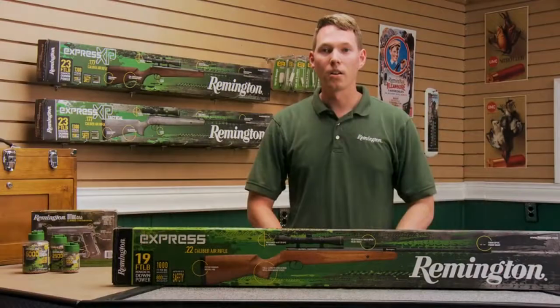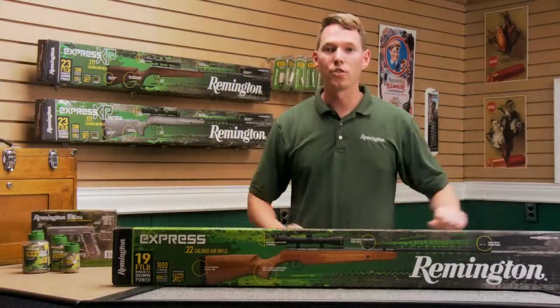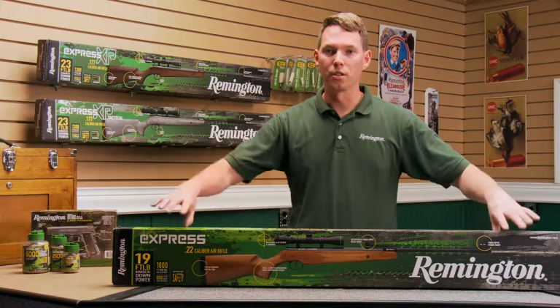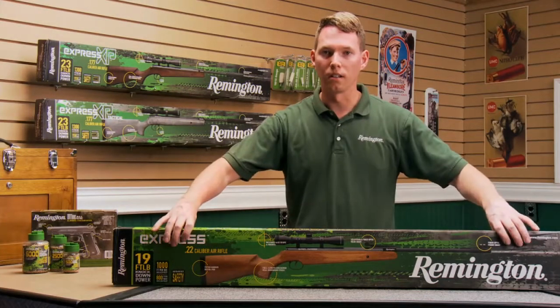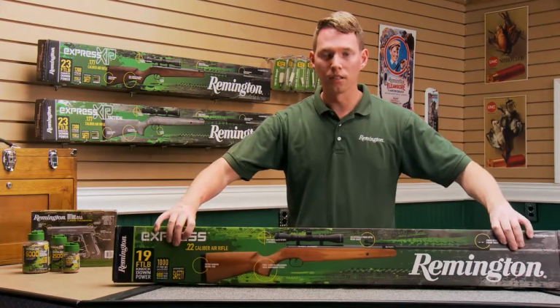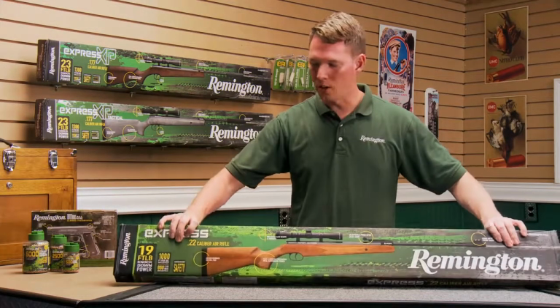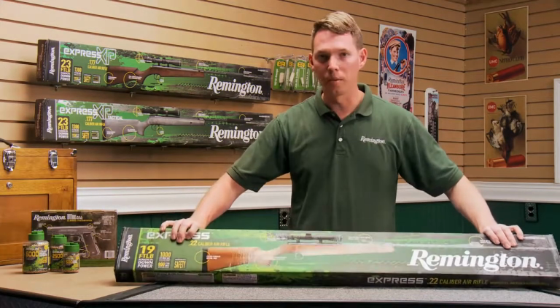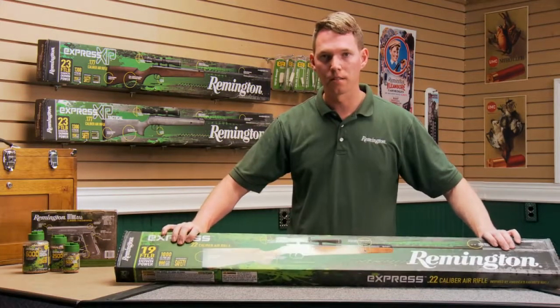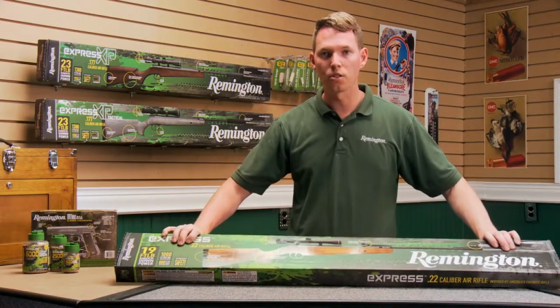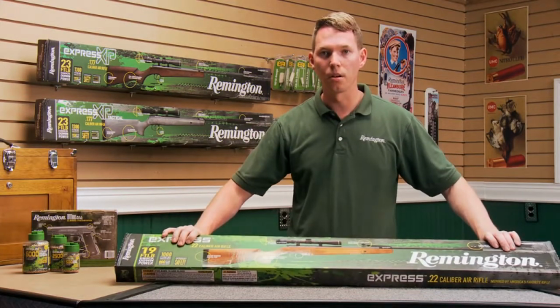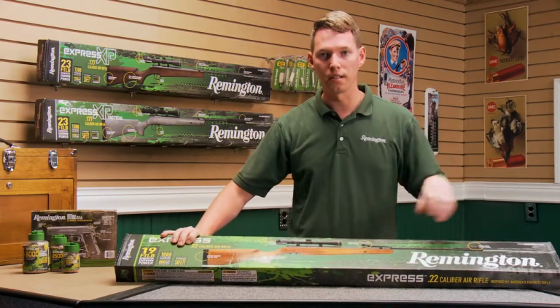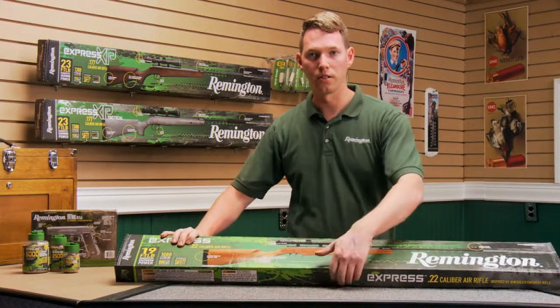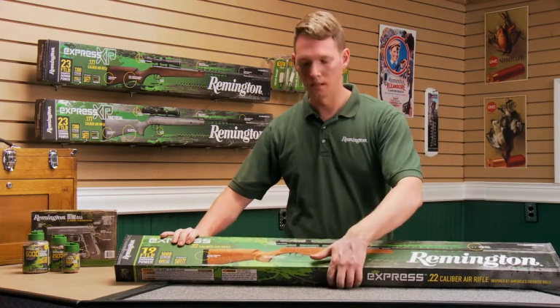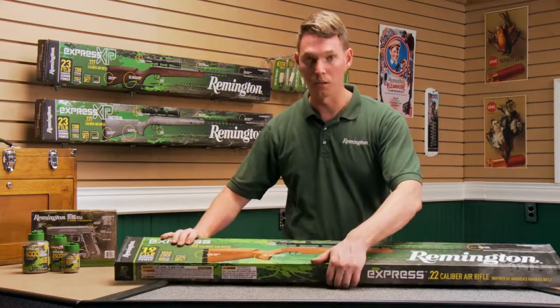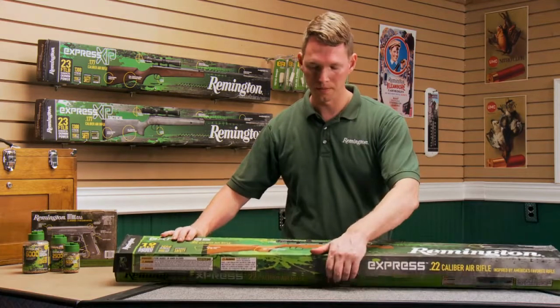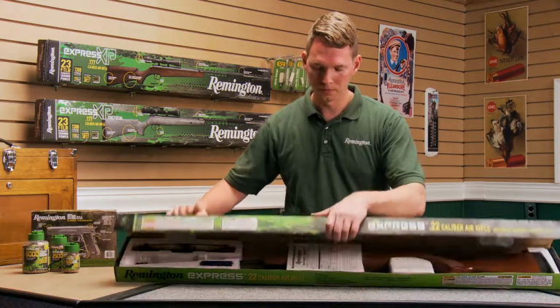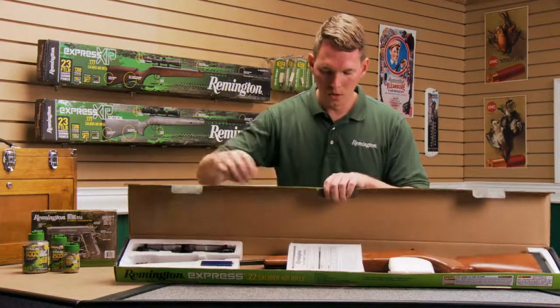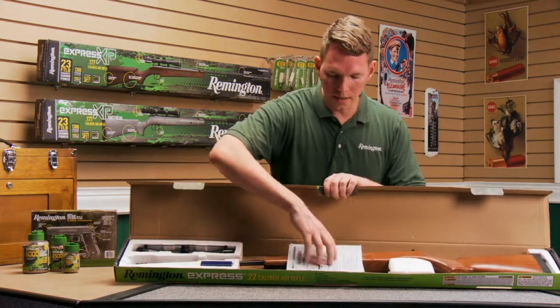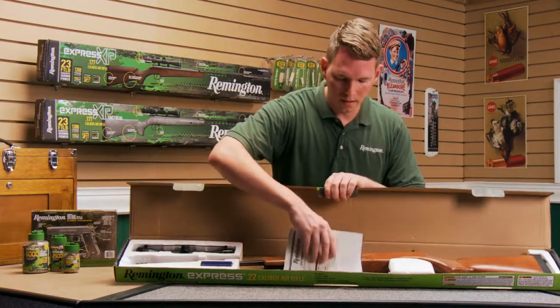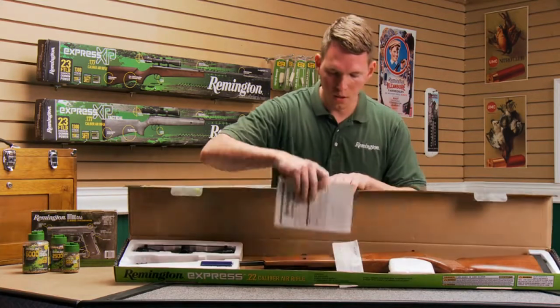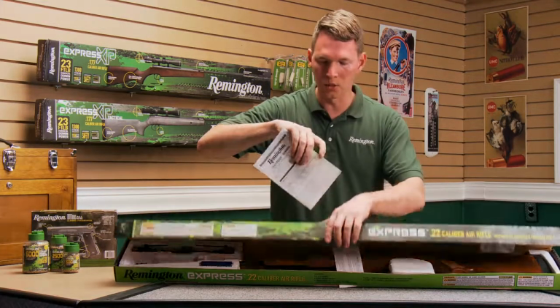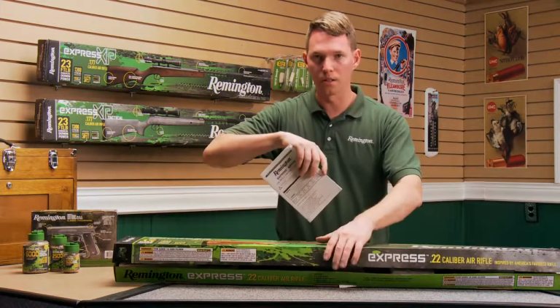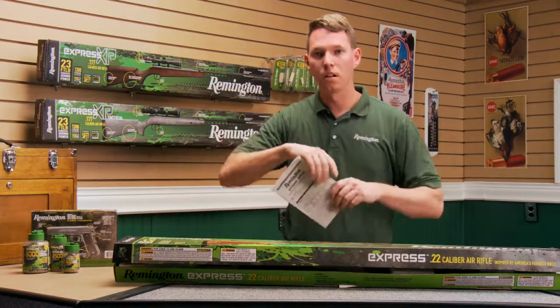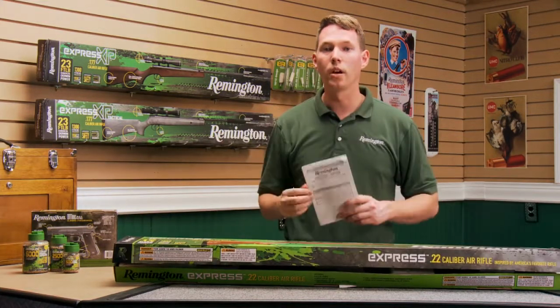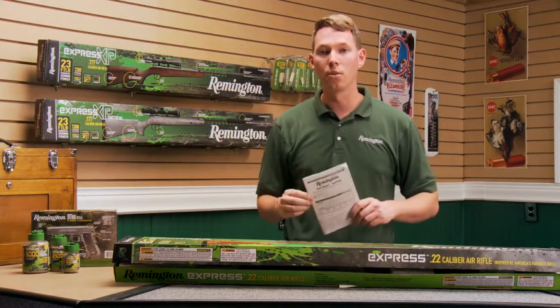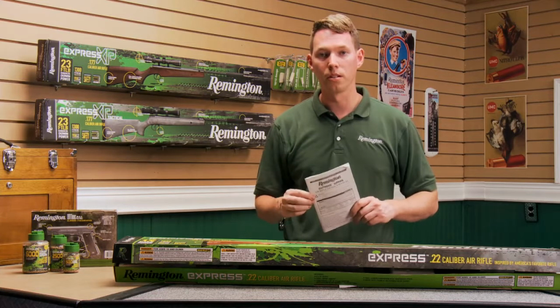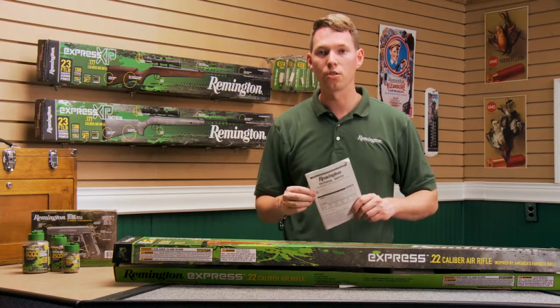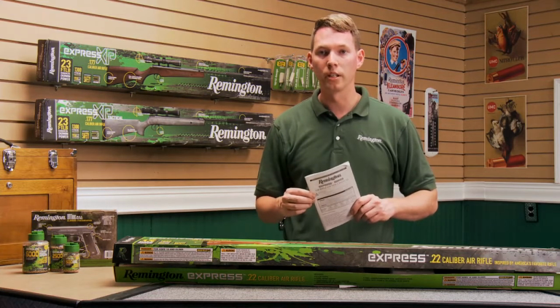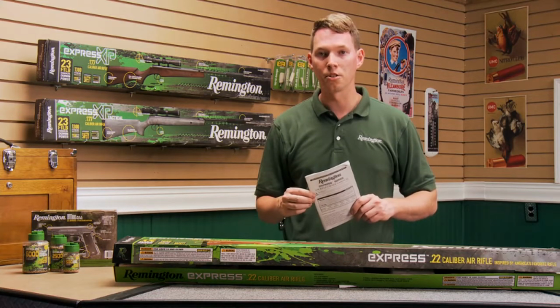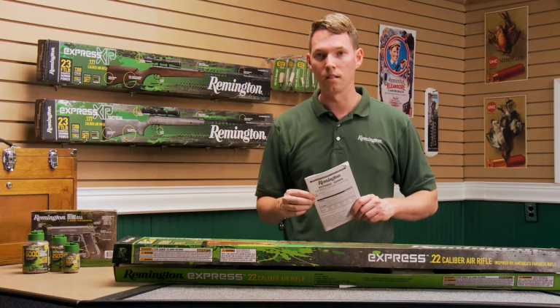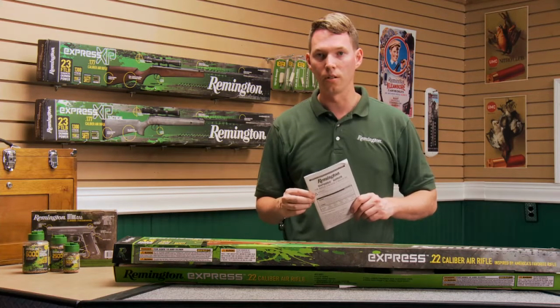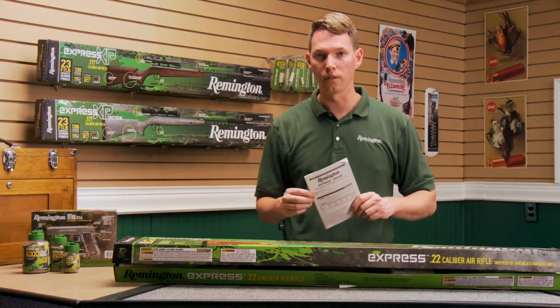Now that you've got your Remington Air Rifle, let's go ahead and open up the box. Make sure that all the parts and accessories are there and unbroken. Go ahead and take the owner's manual out first. You want to go ahead and go through it — make sure you read and understand it before you go any further.